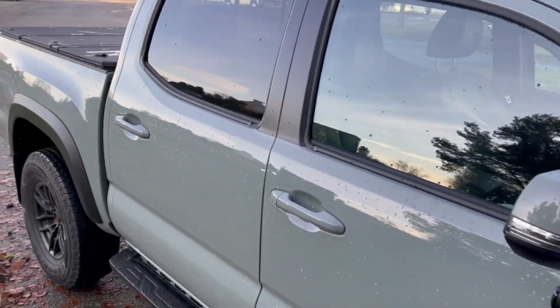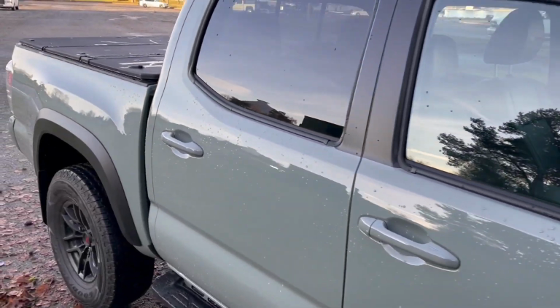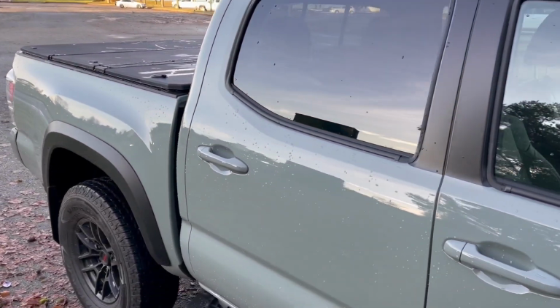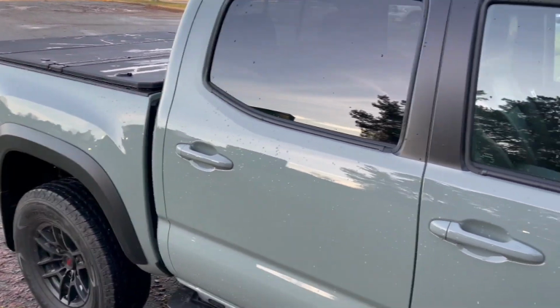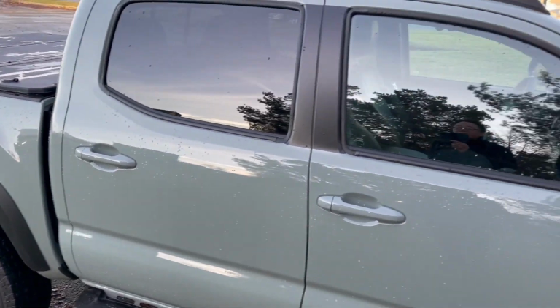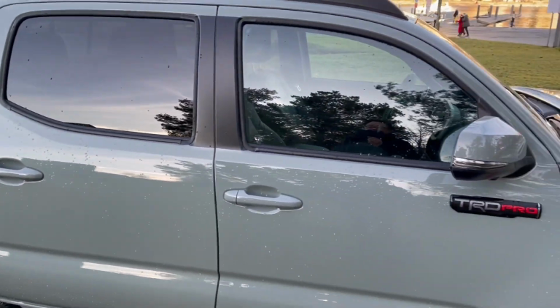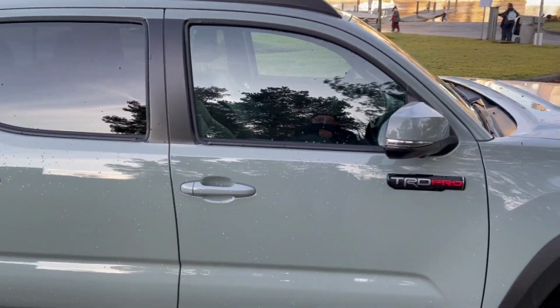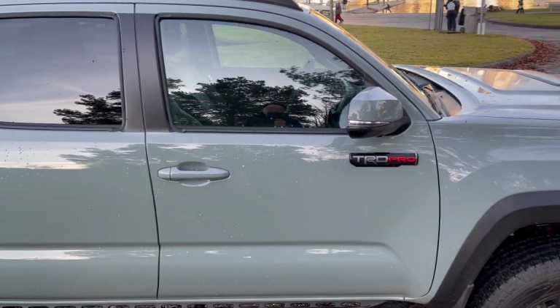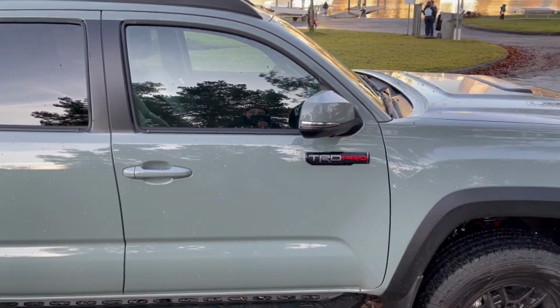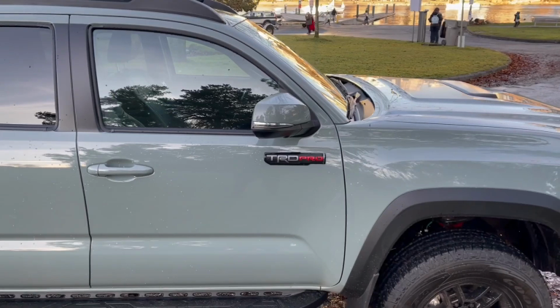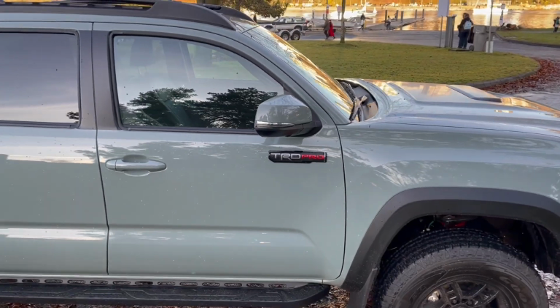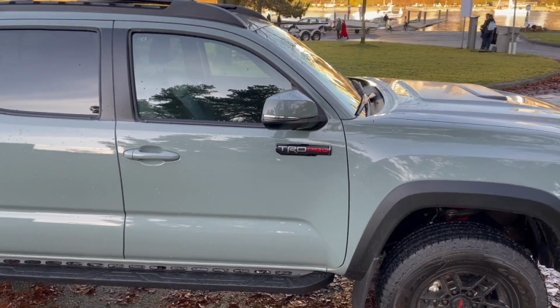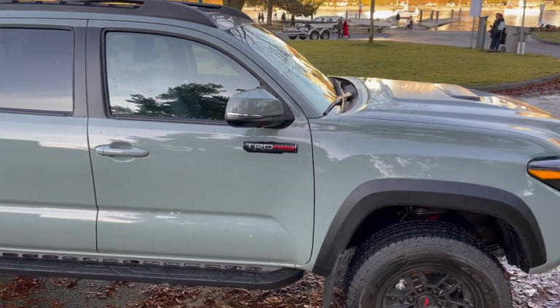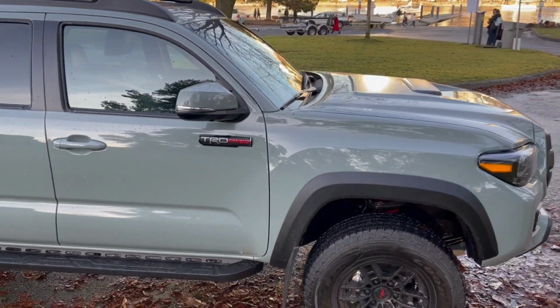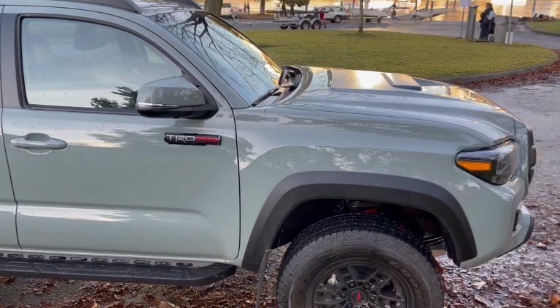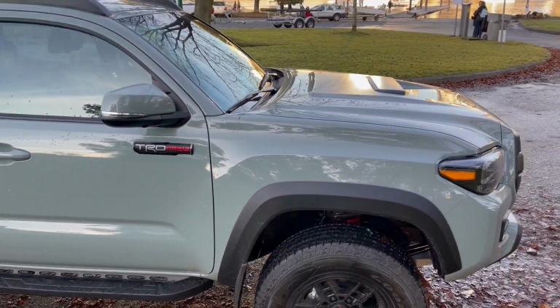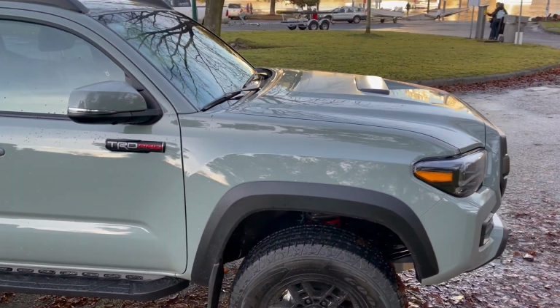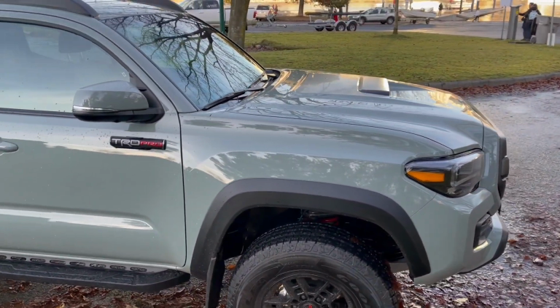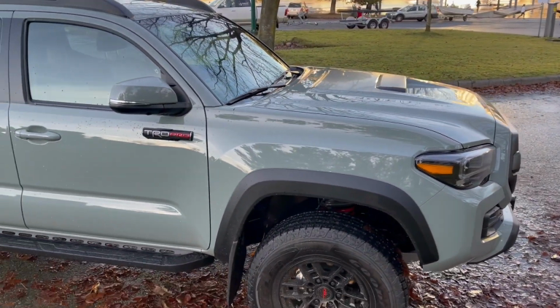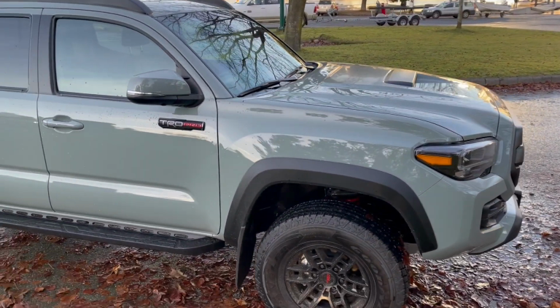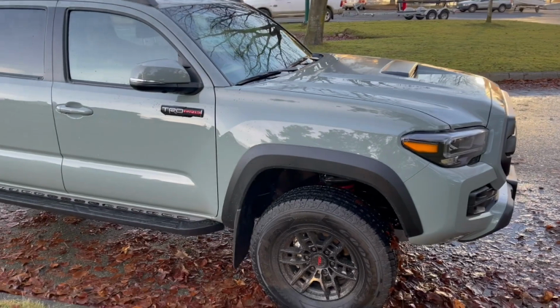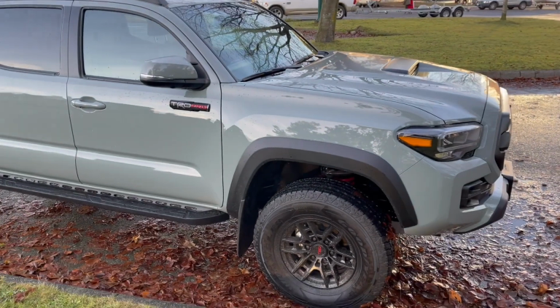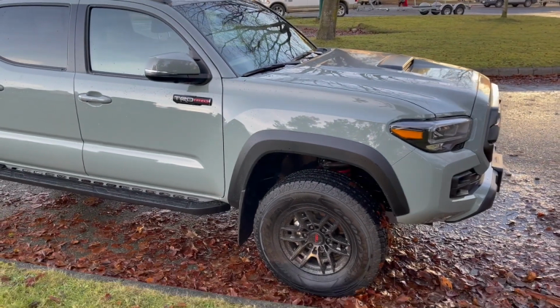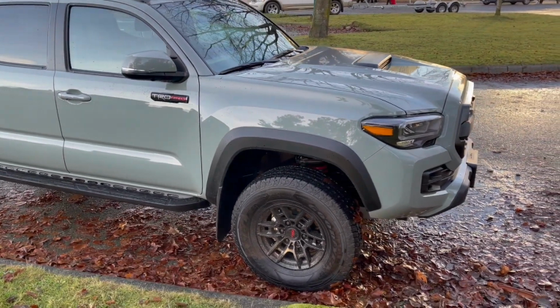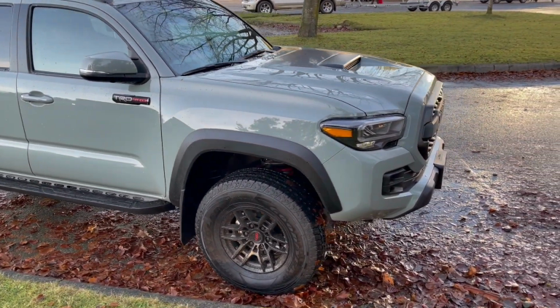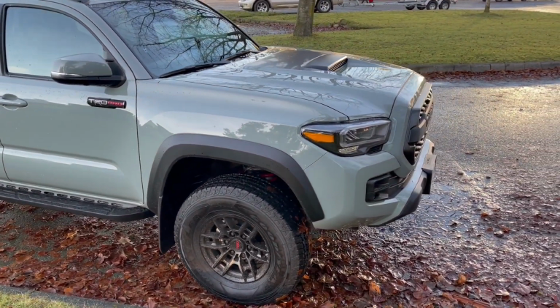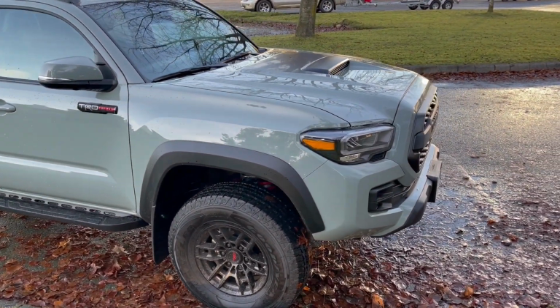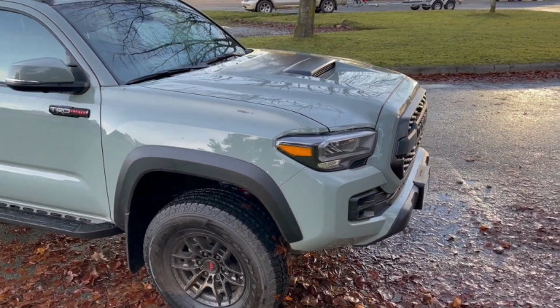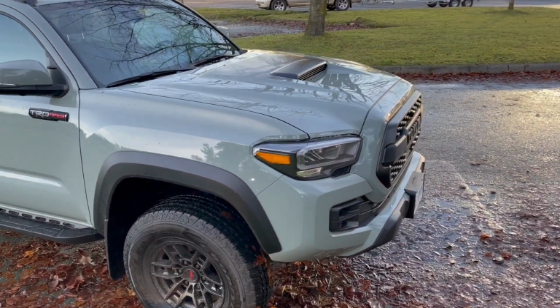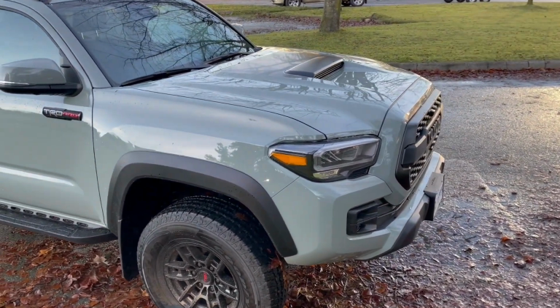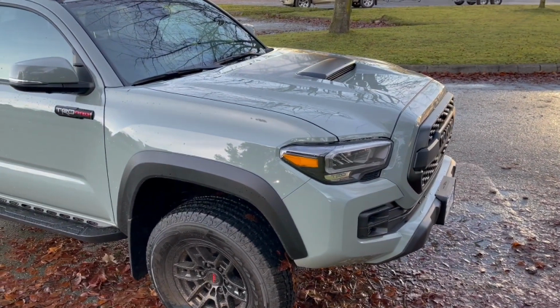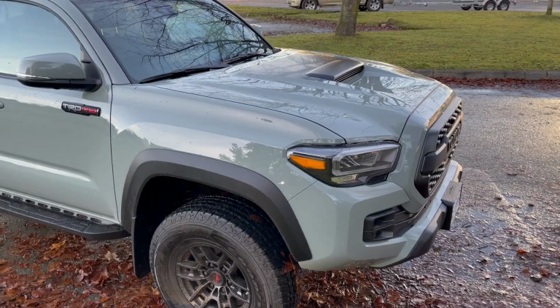If you look at all the different surveys such as JD Power or Consumer Reports, the Tacoma consistently ranks high in terms of build finish. So you know this car will last a long time with a very high reliability factor.